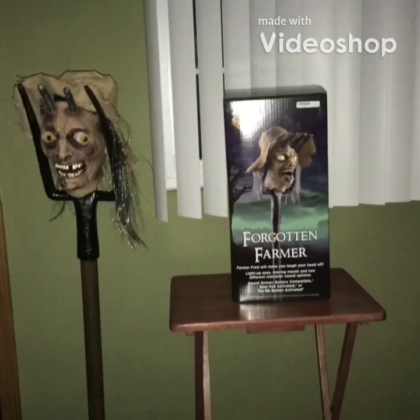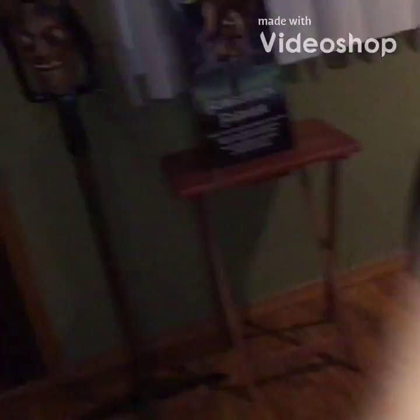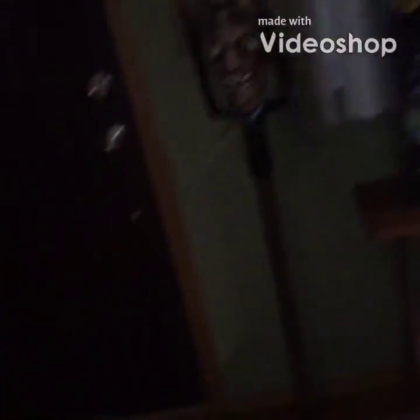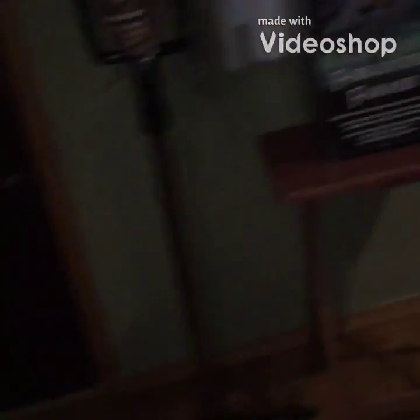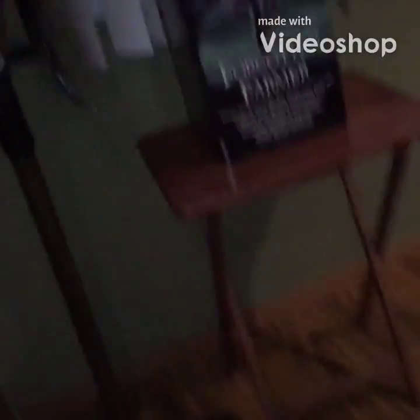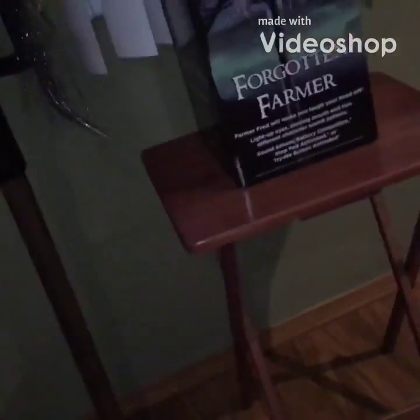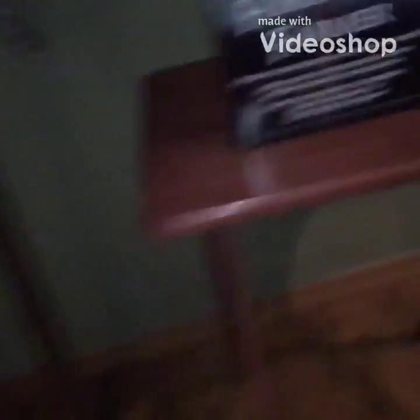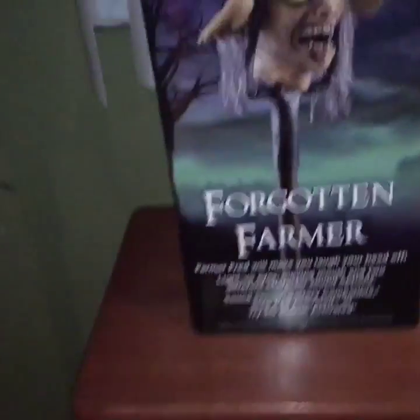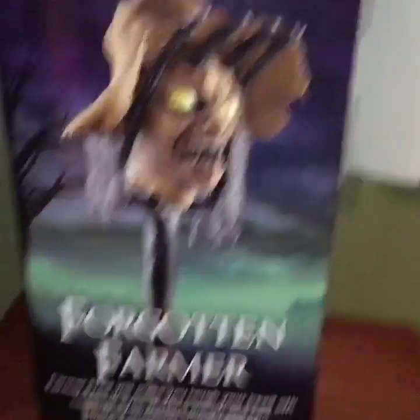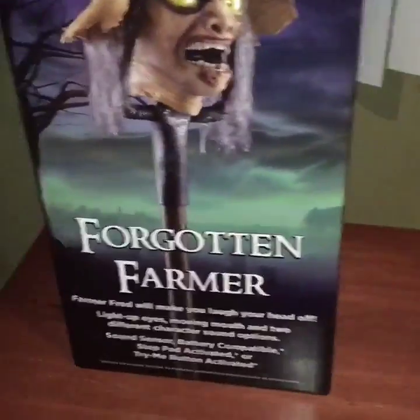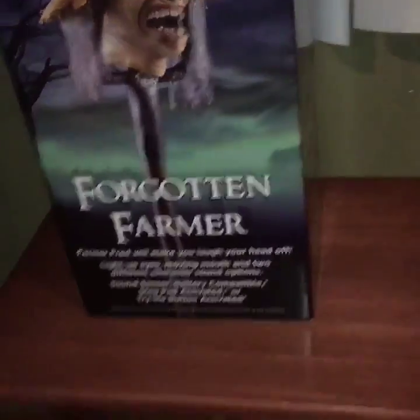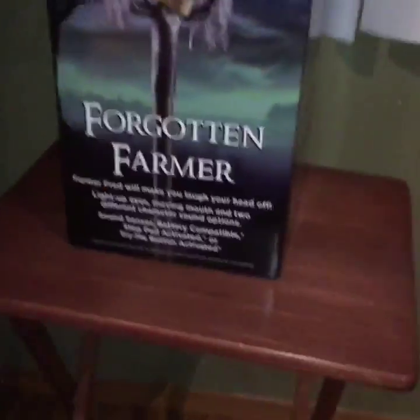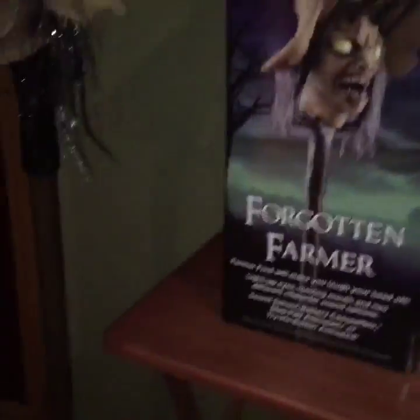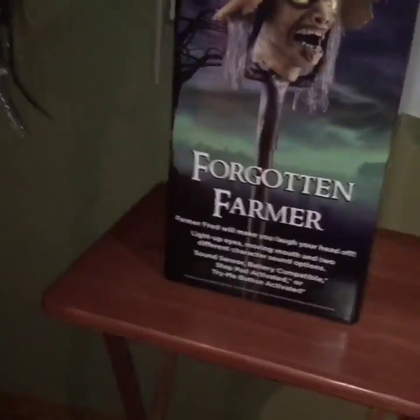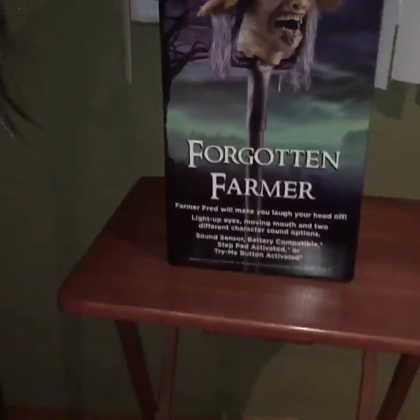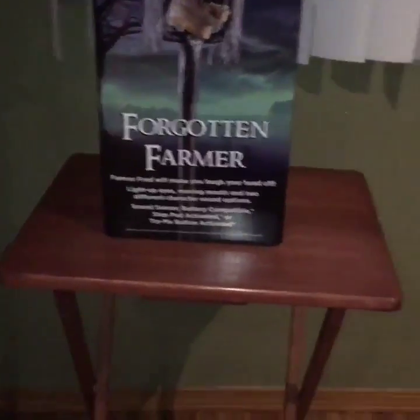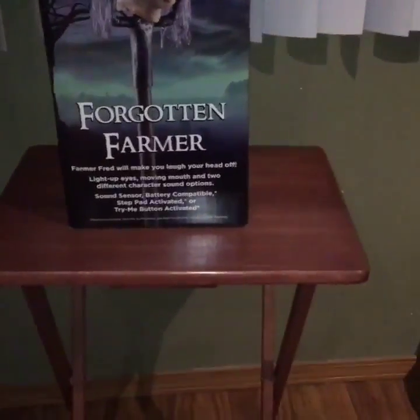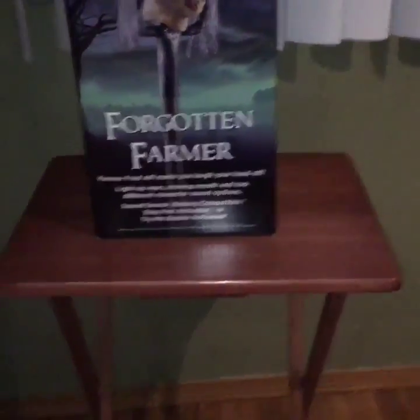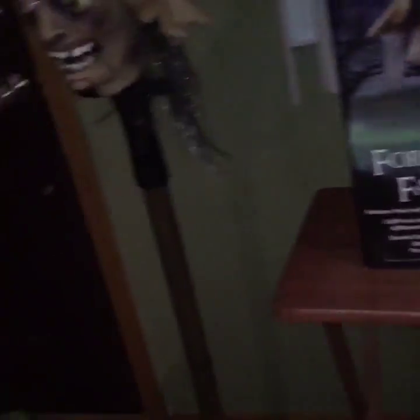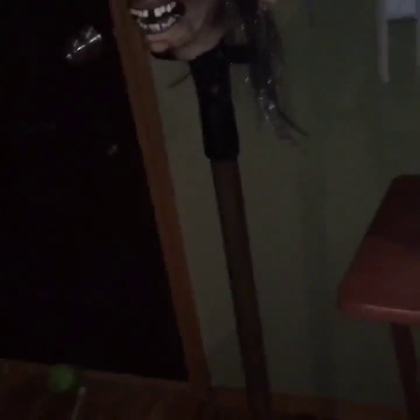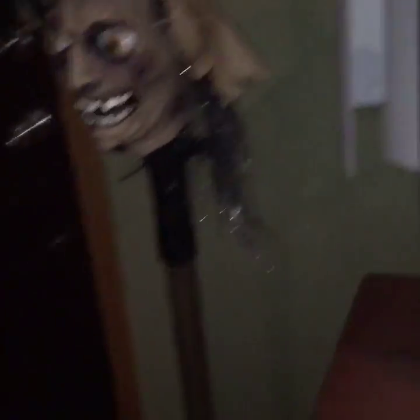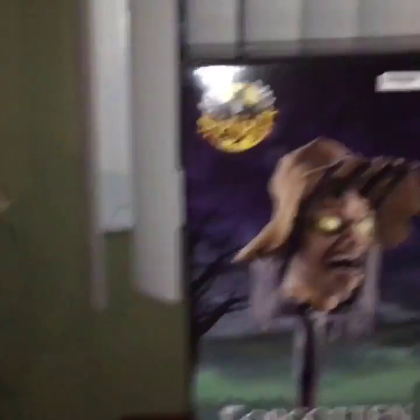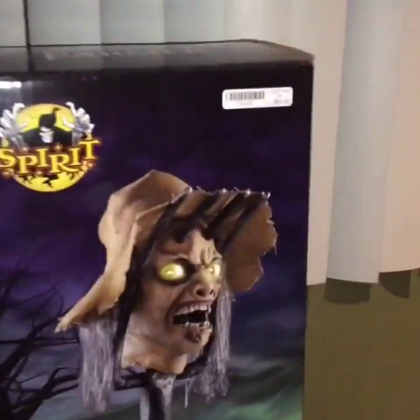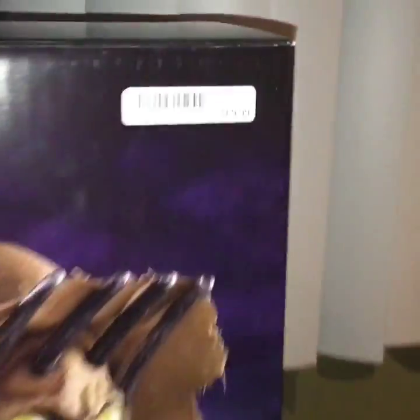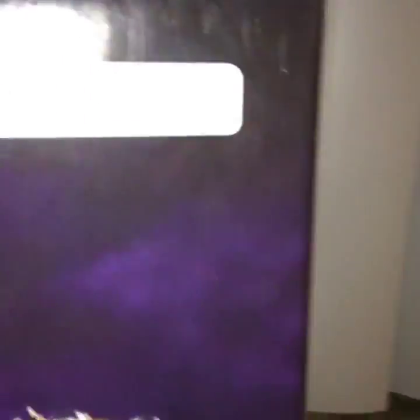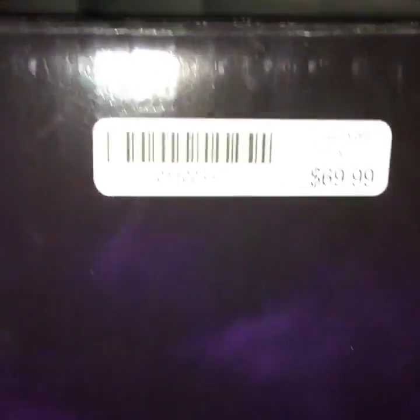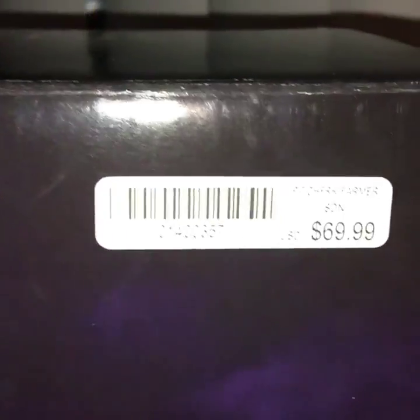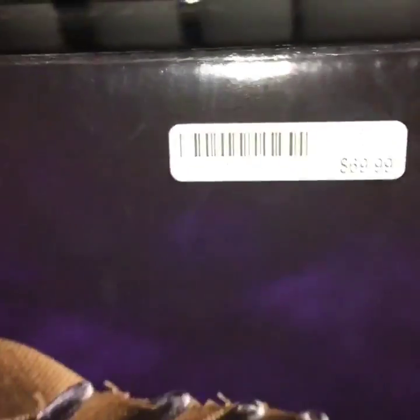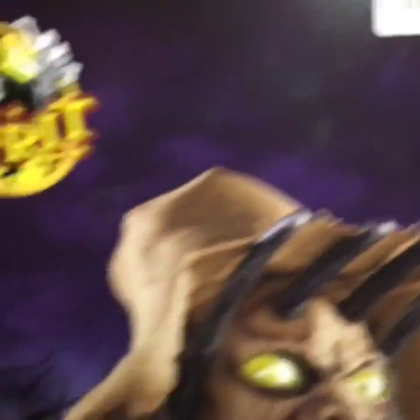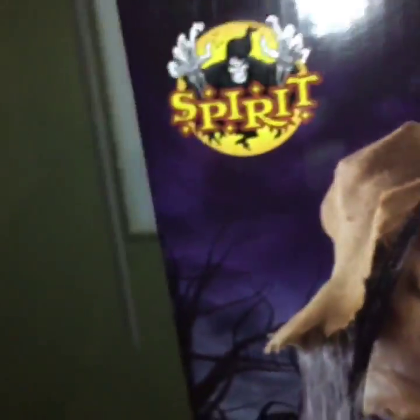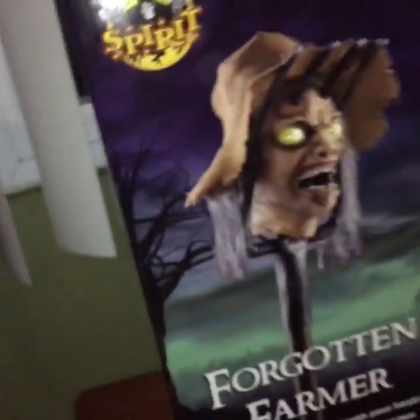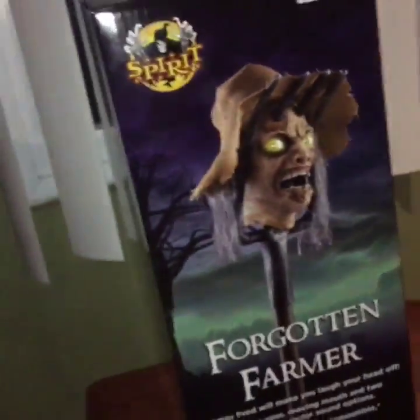Hey everybody, it's Mike Radaba here on the Gemini Collectors United. Today I have to show you — I don't know the company — Forgotten Farmer. I purchased it at Spirit Halloween for $70, which is a steal, actually.